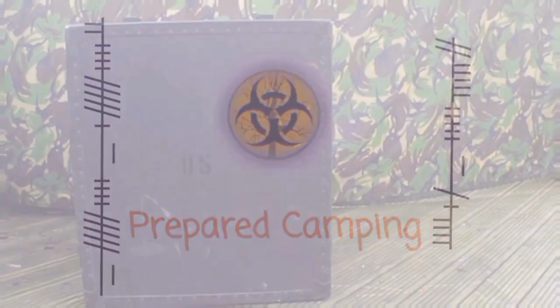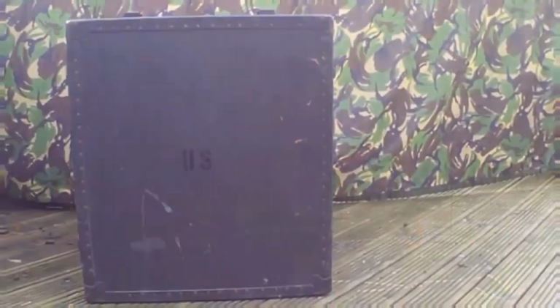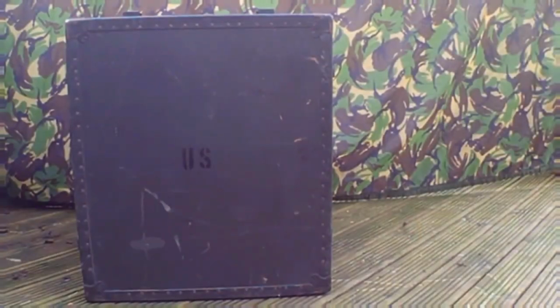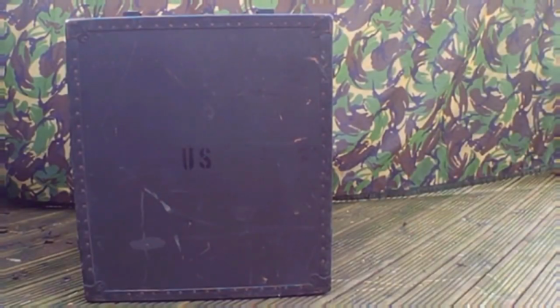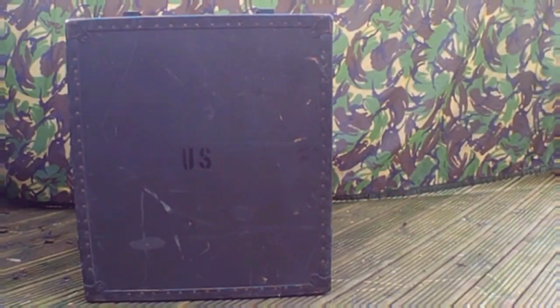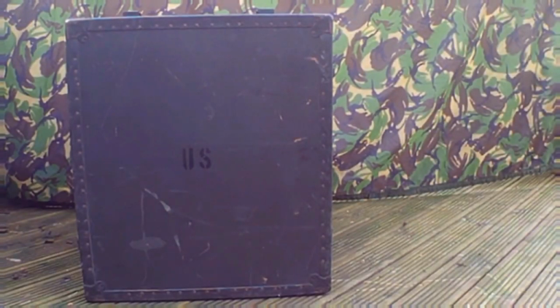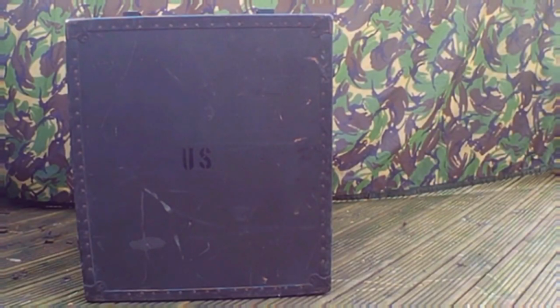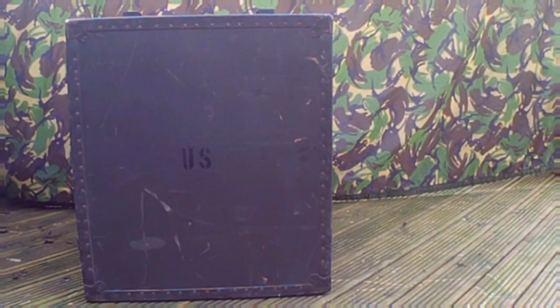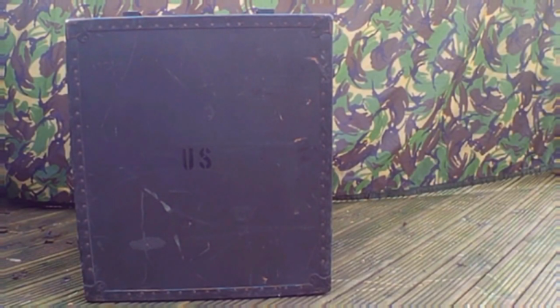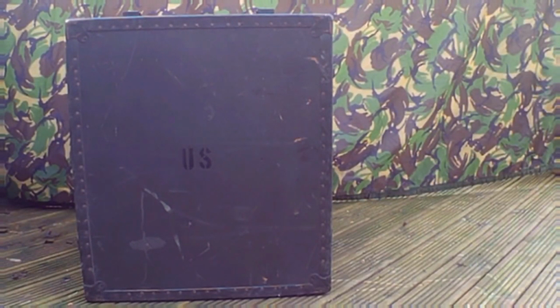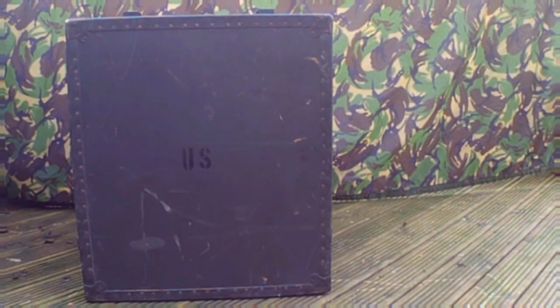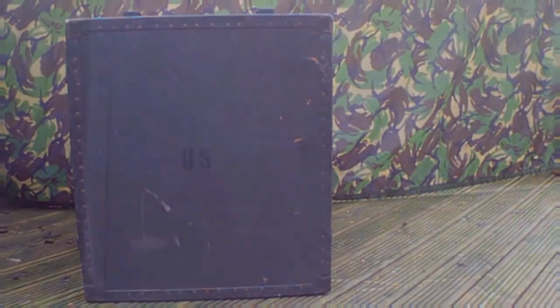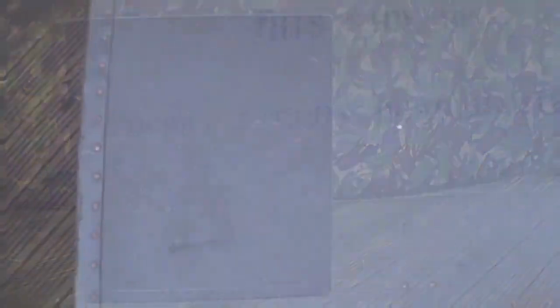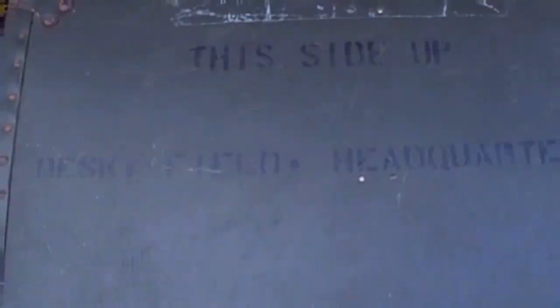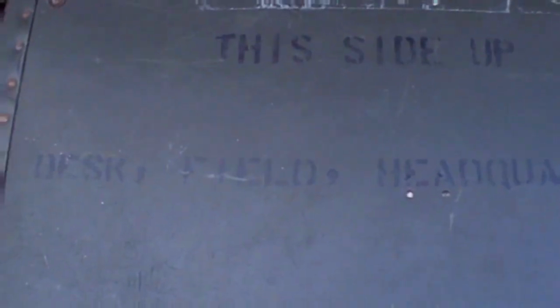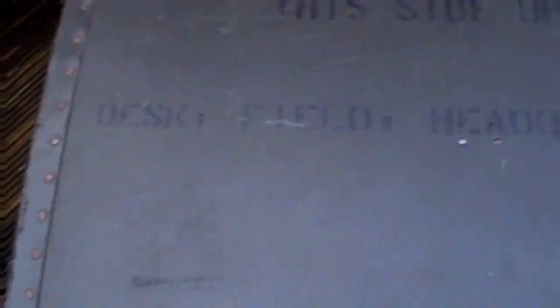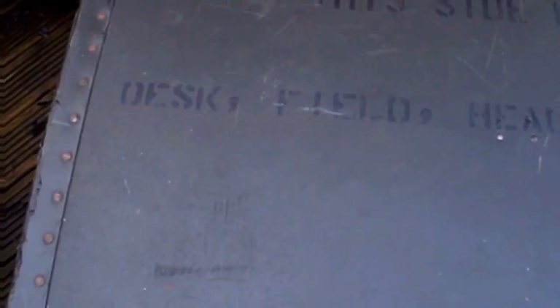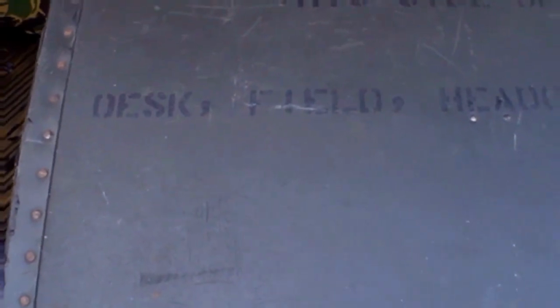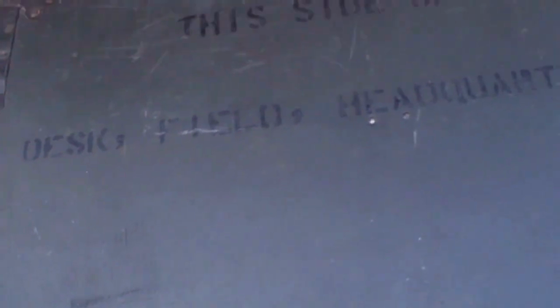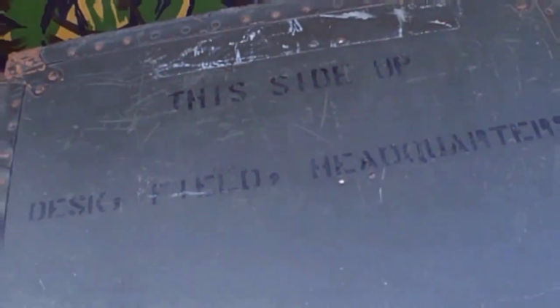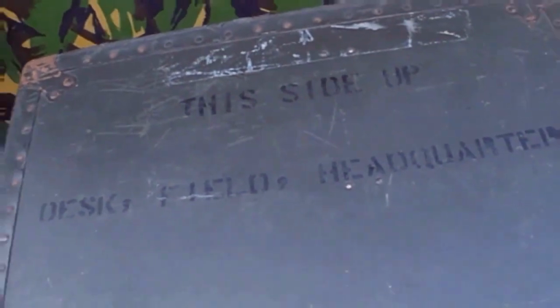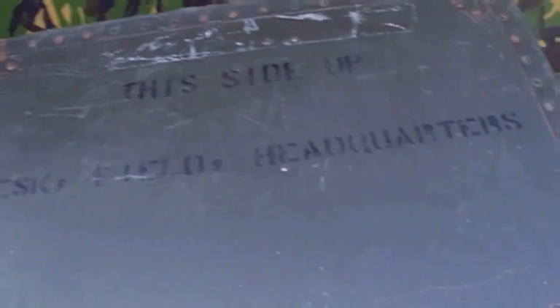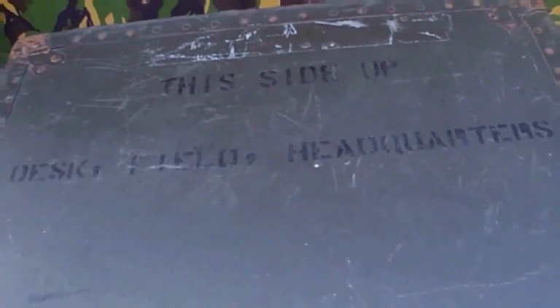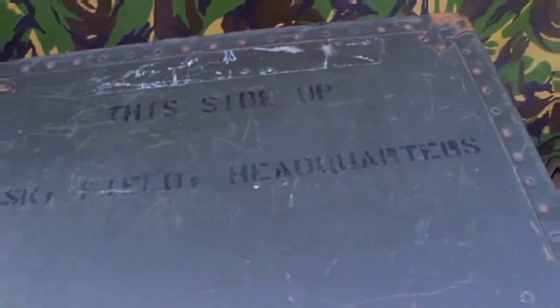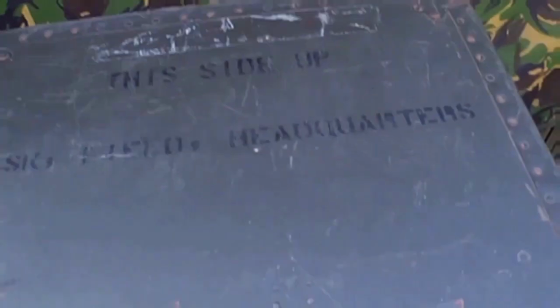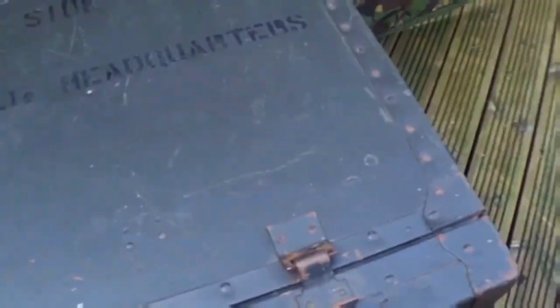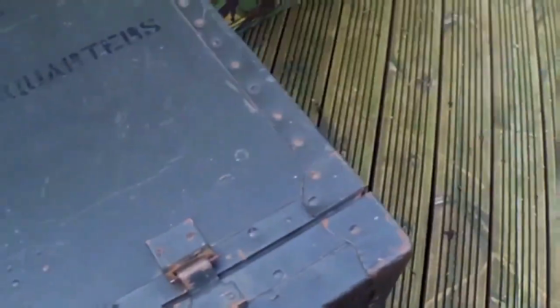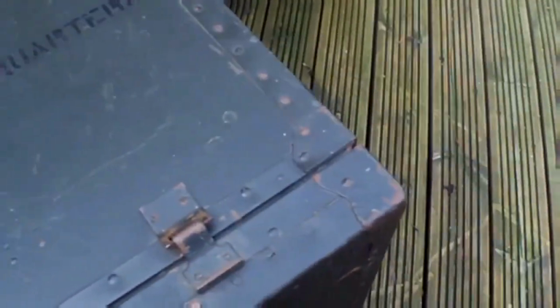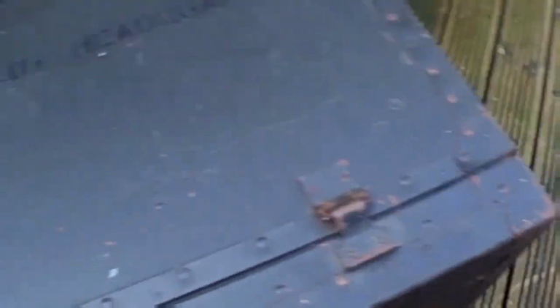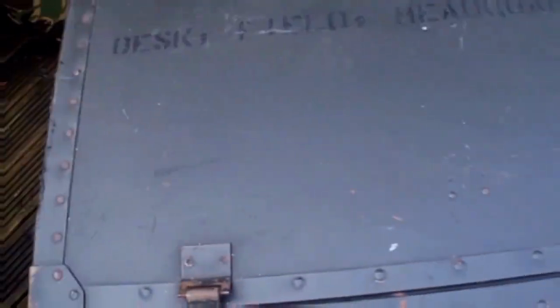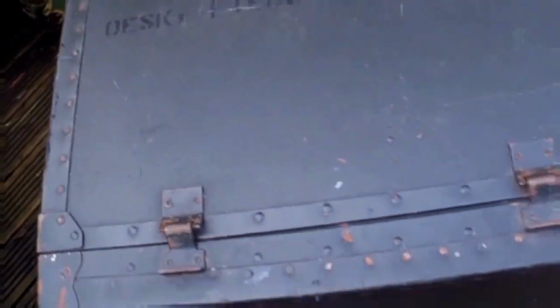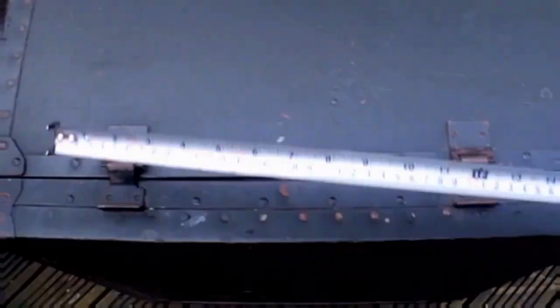Hi guys, Thru here from PreparedCamping and today I've got my first piece of American Military Surplus. This is the Desk Field Headquarters. My wife found this on eBay — it was a bargain, she only paid £75 for it.